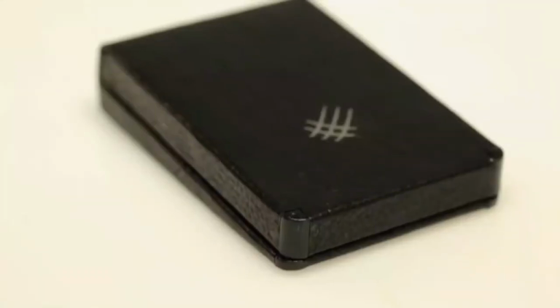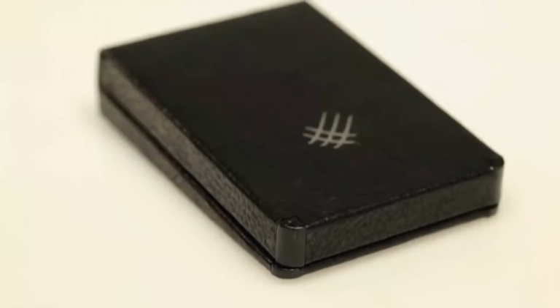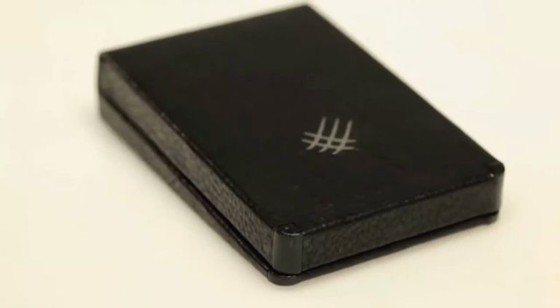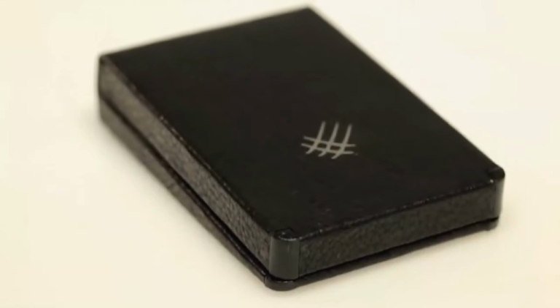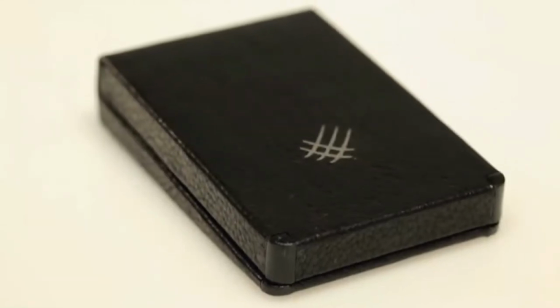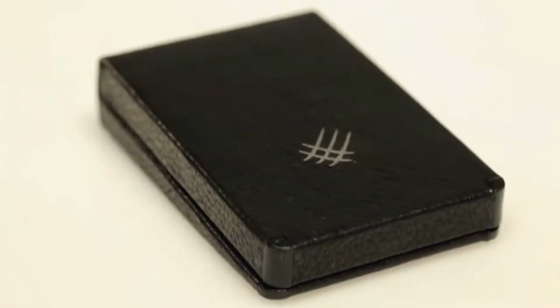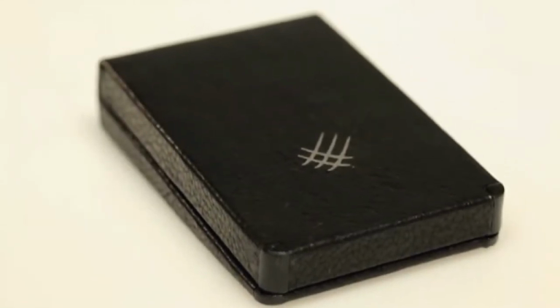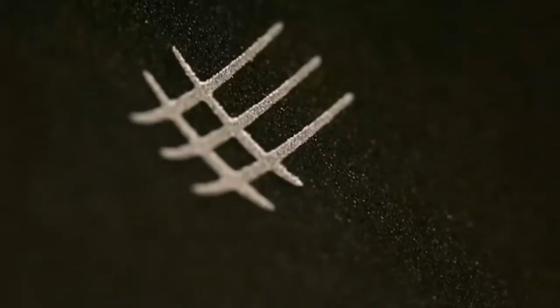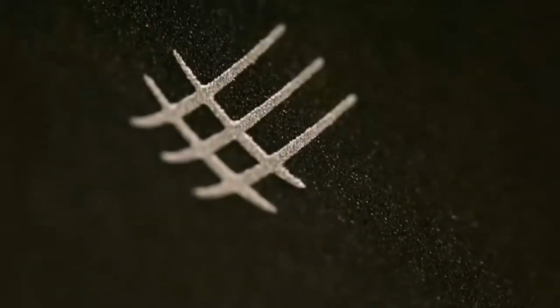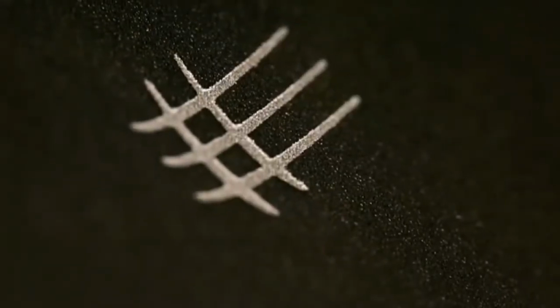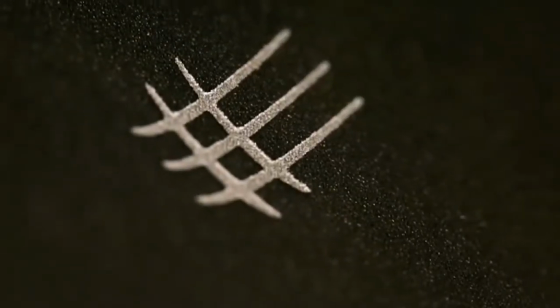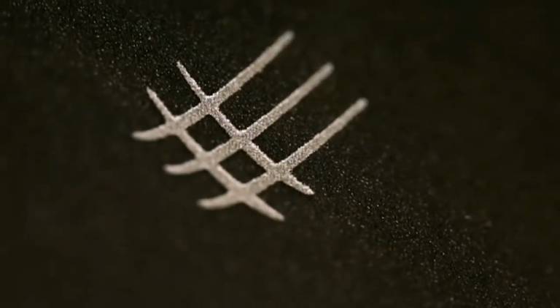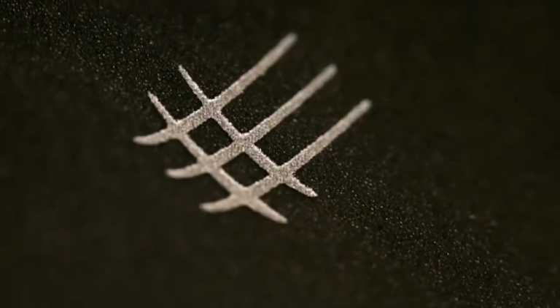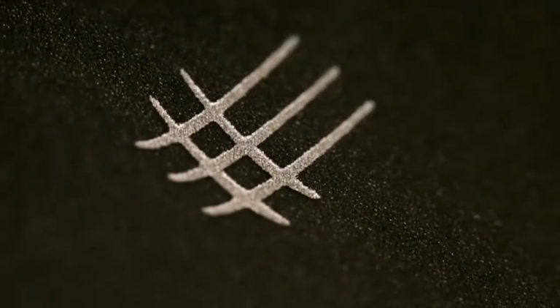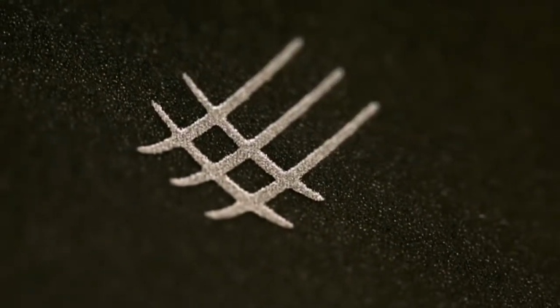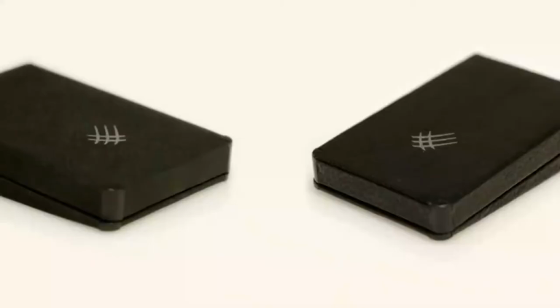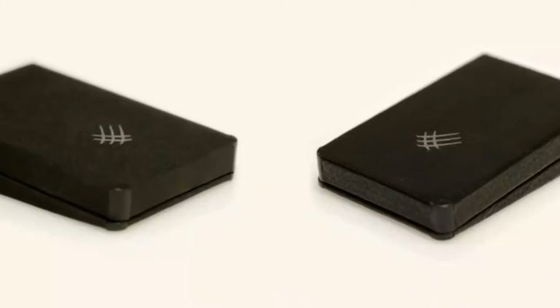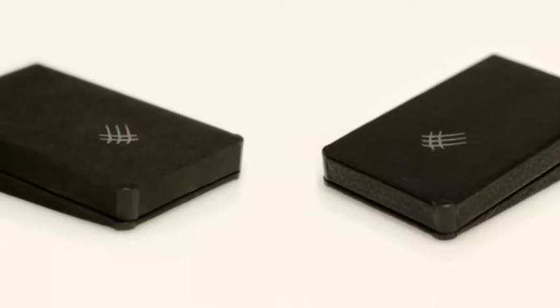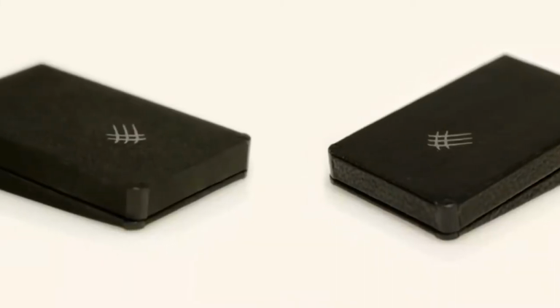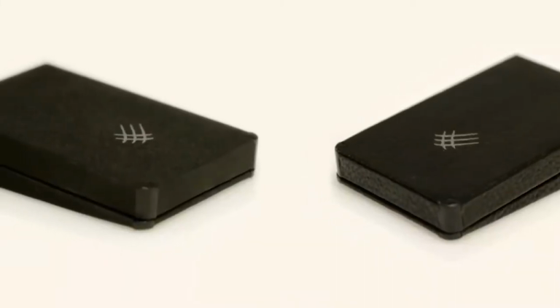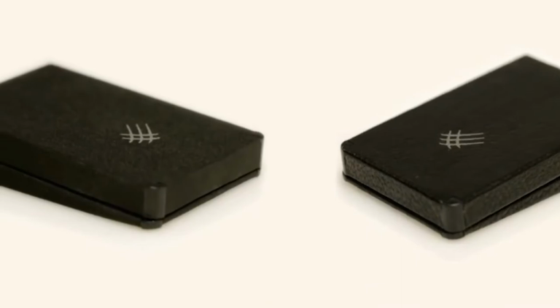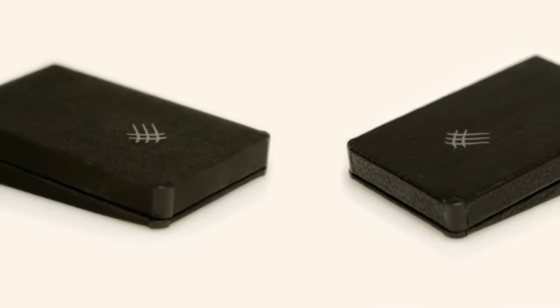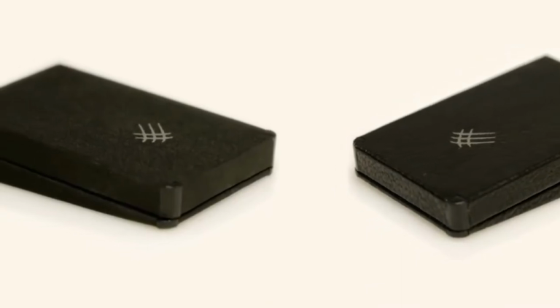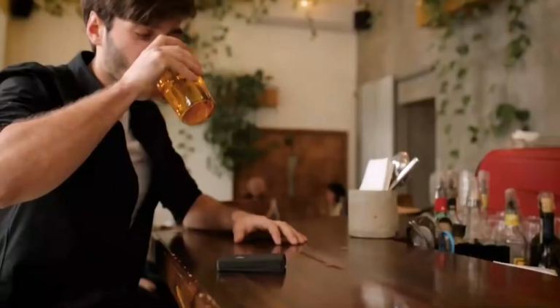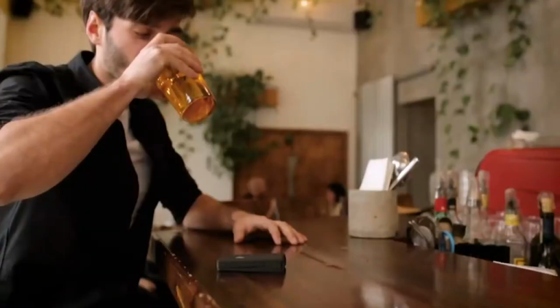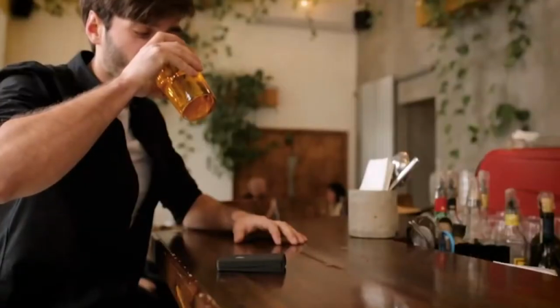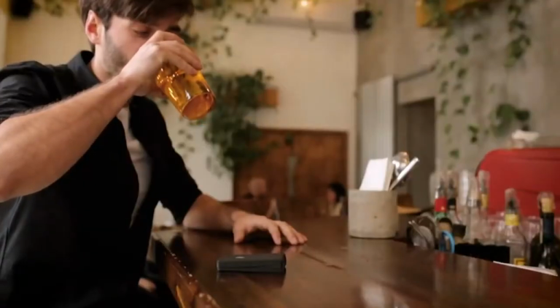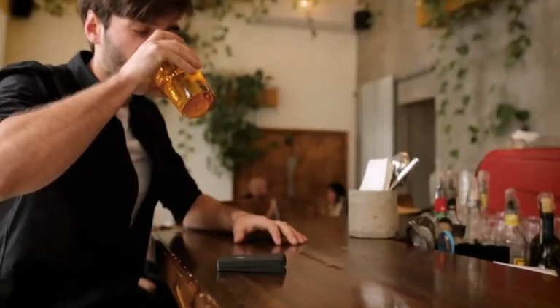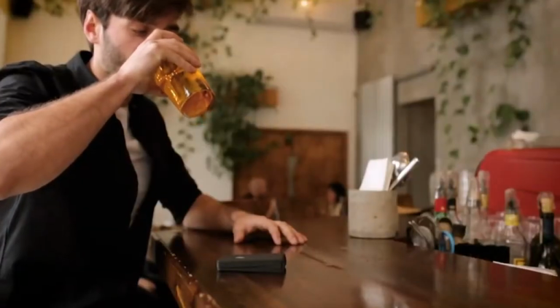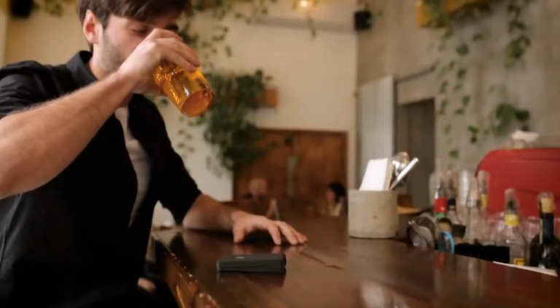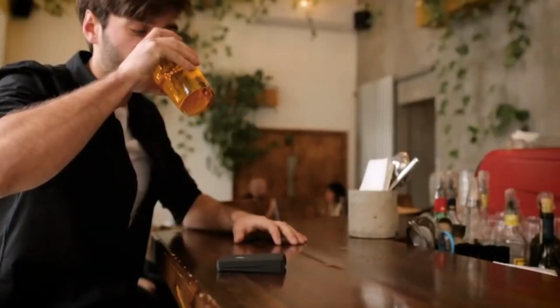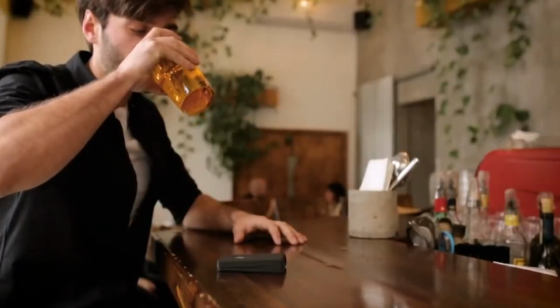DJI-N comes in leather or microfiber, so you can choose the style that's right for you. Click on the link in the description to order yours today.